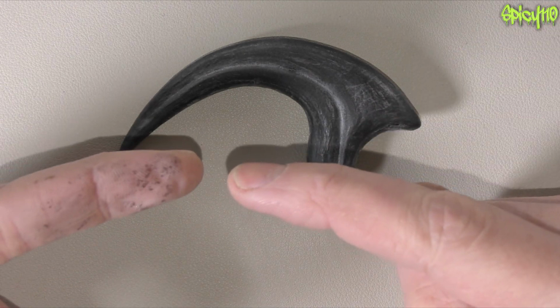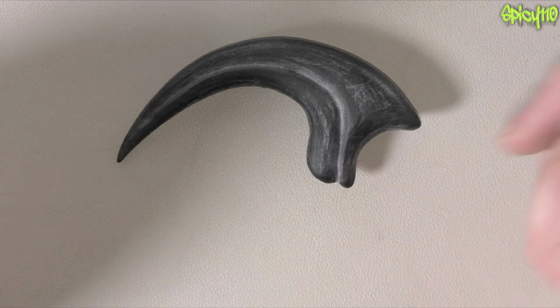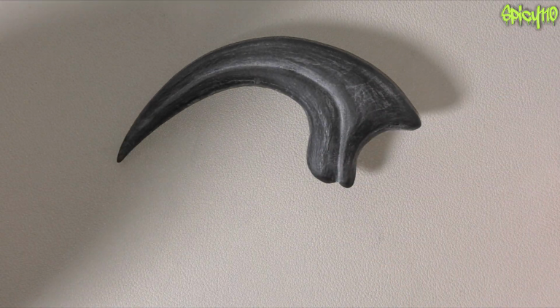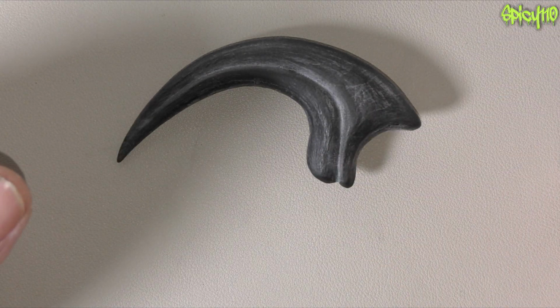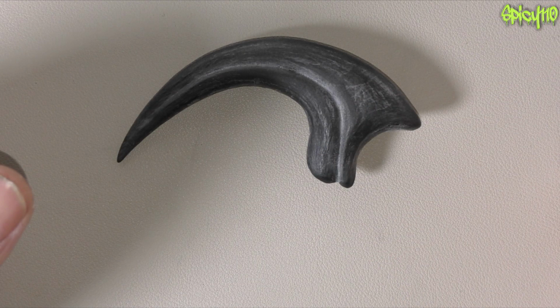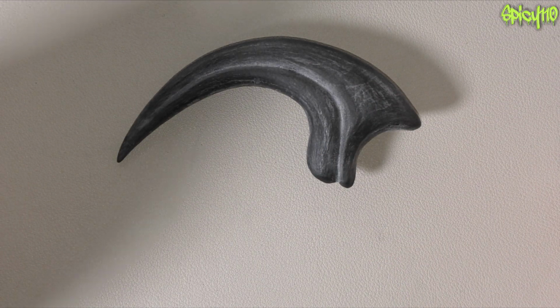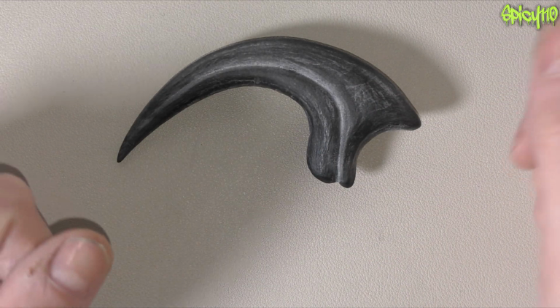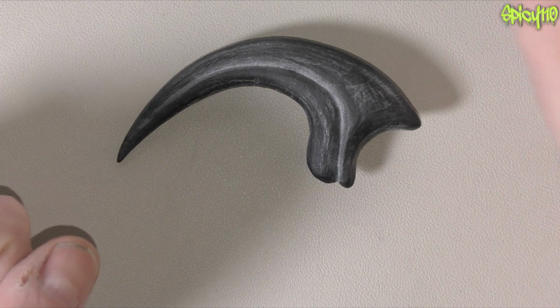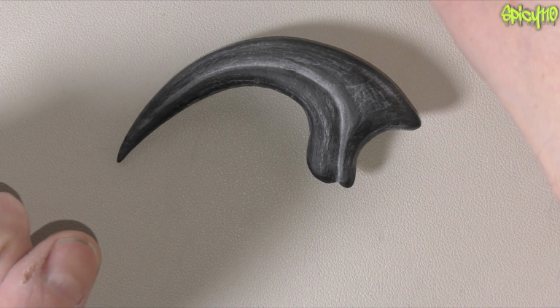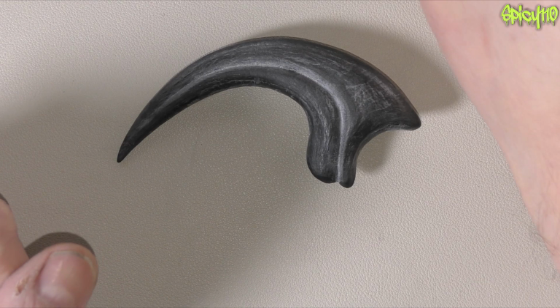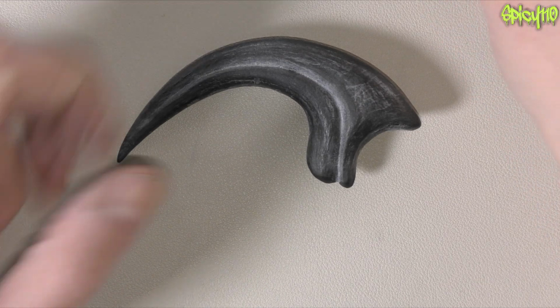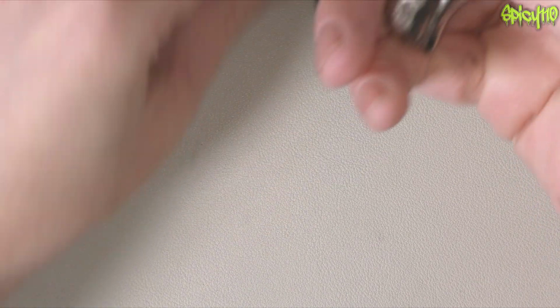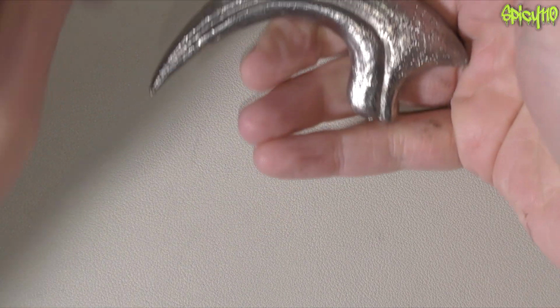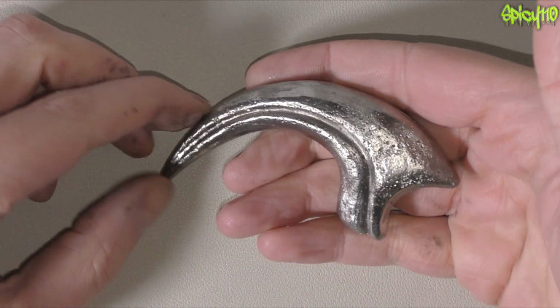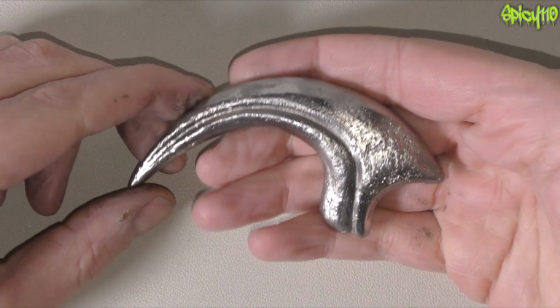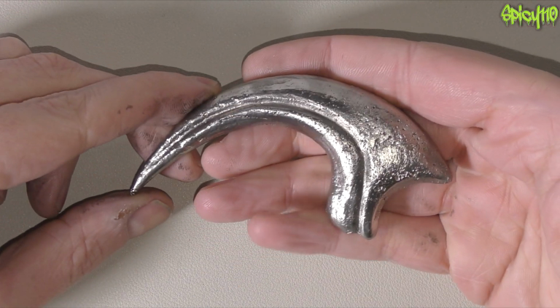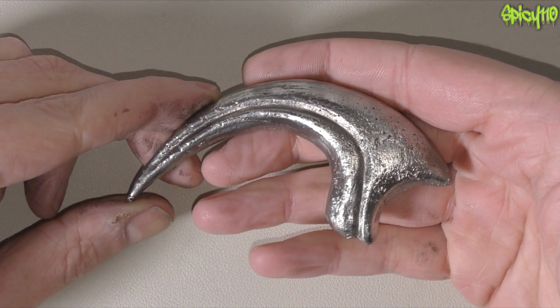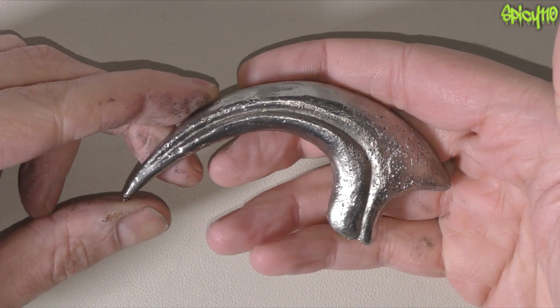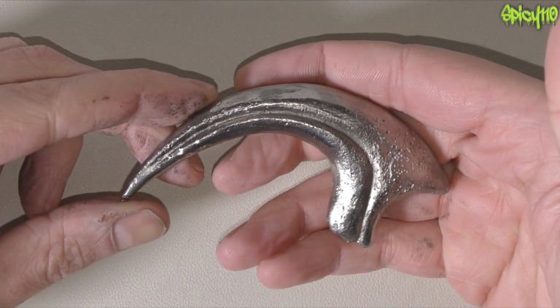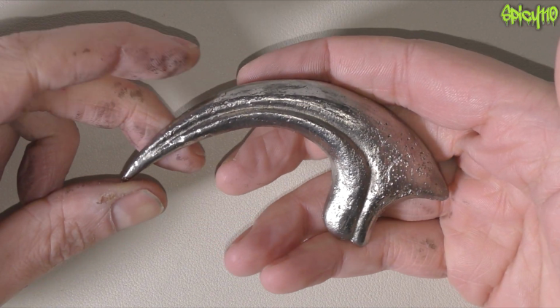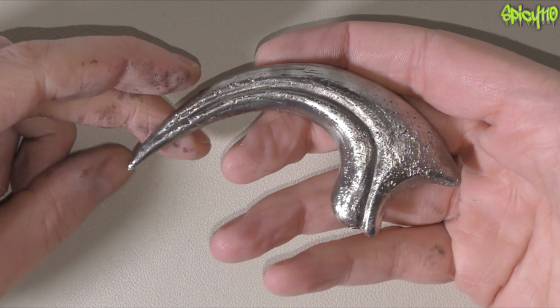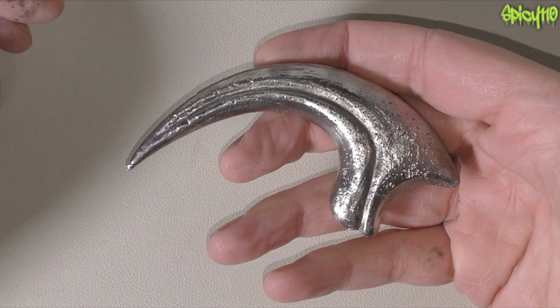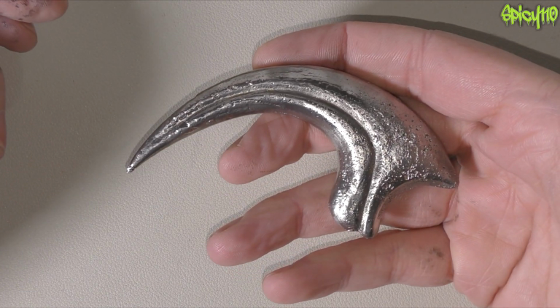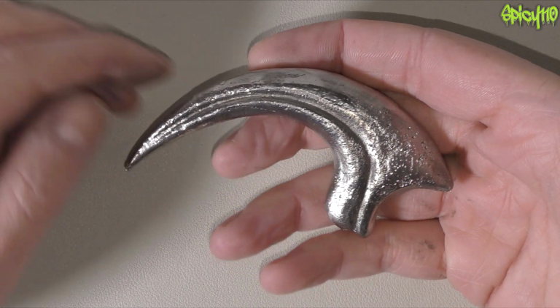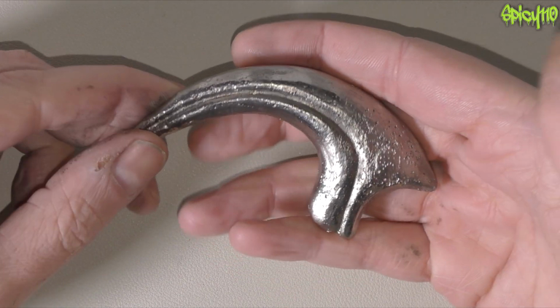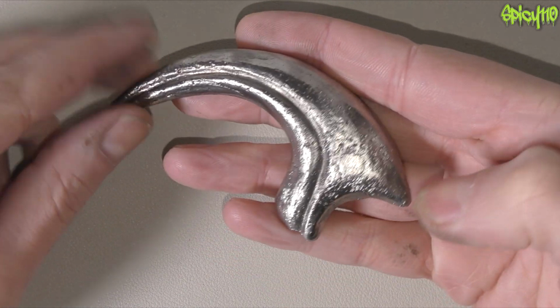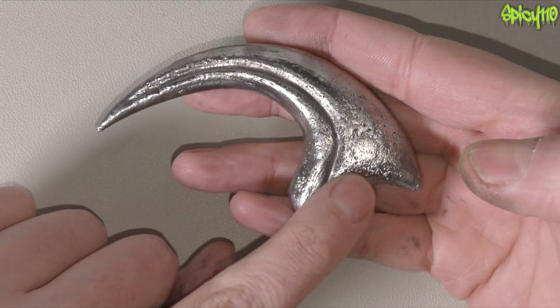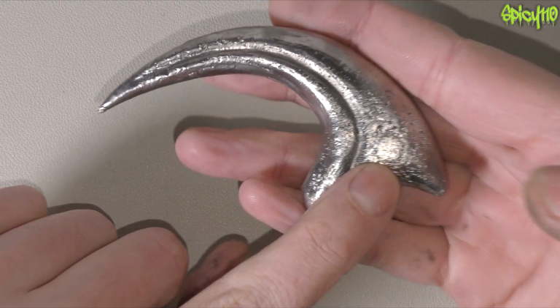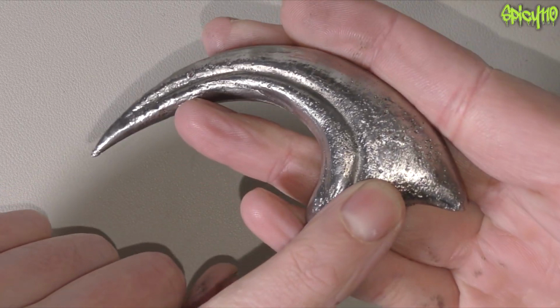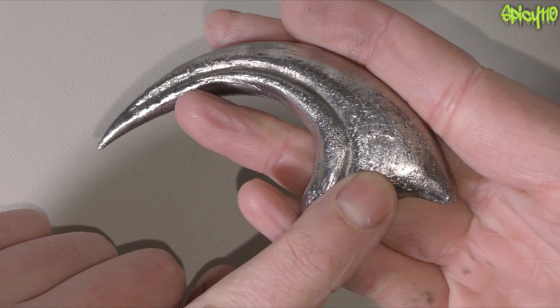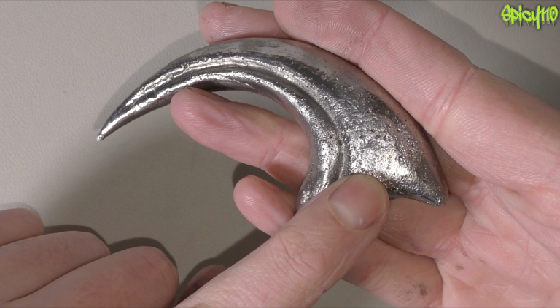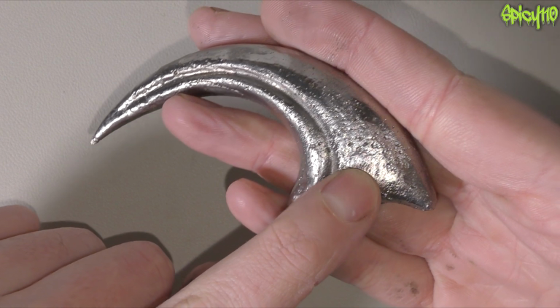It wasn't until after I did the first casting that I realized — oh, you warm this stuff up — and when I did the second one, it was a lot easier. Here we go.